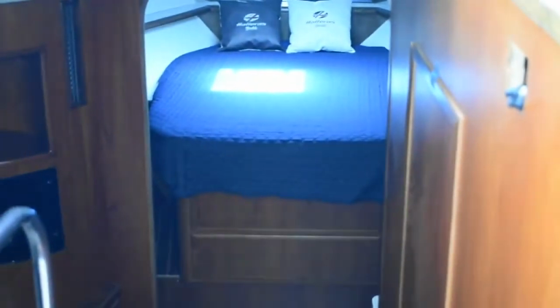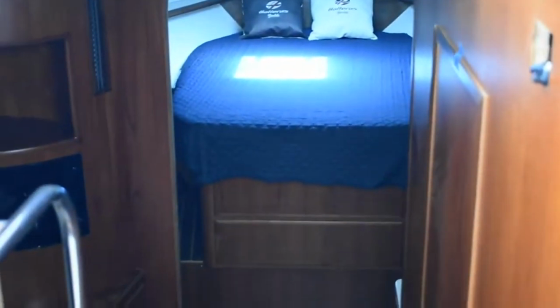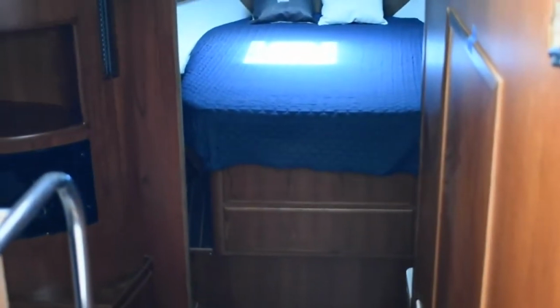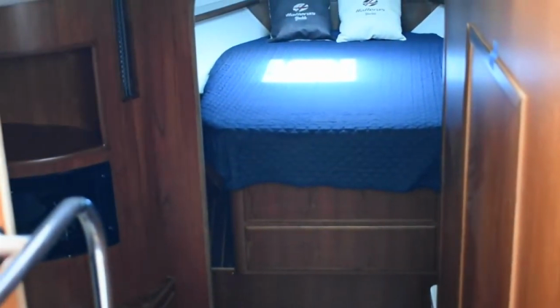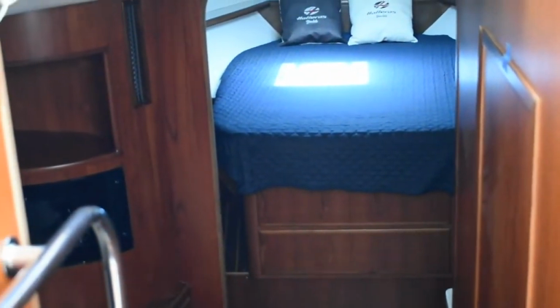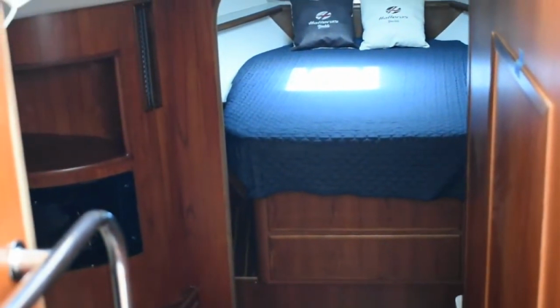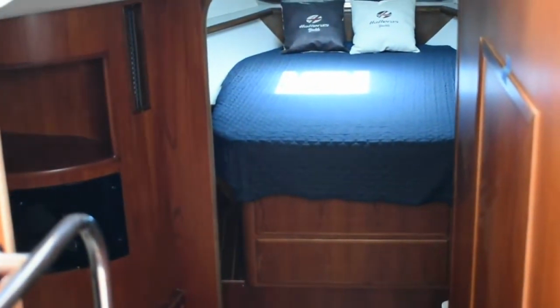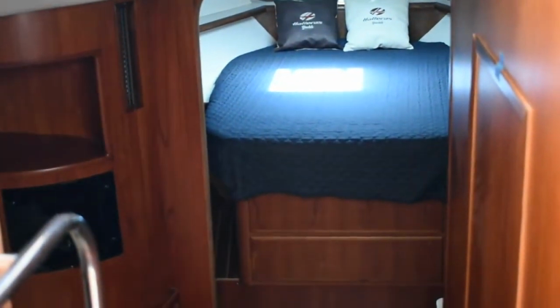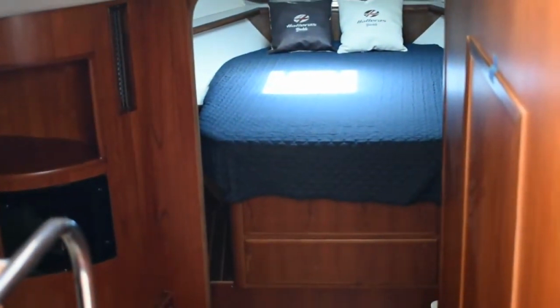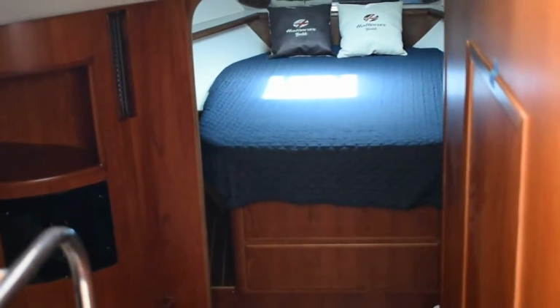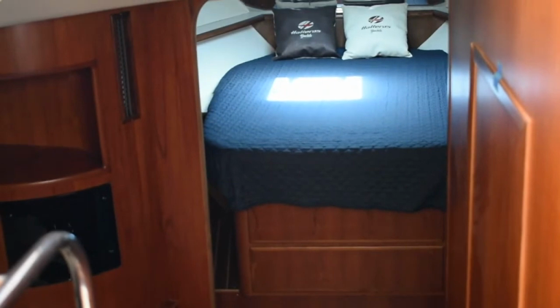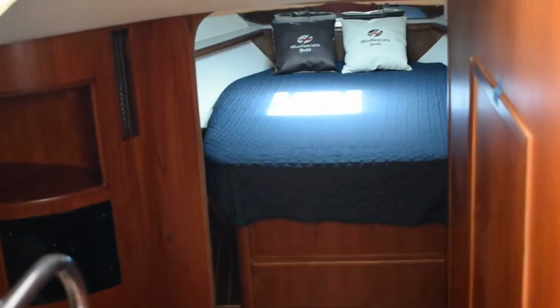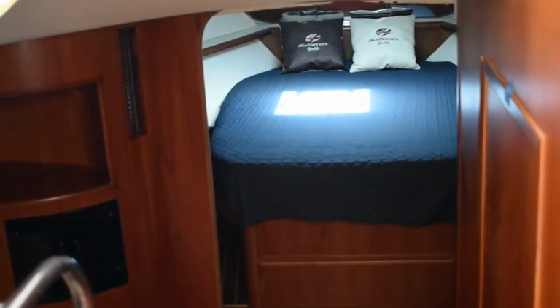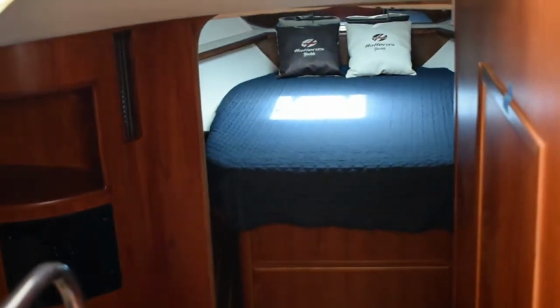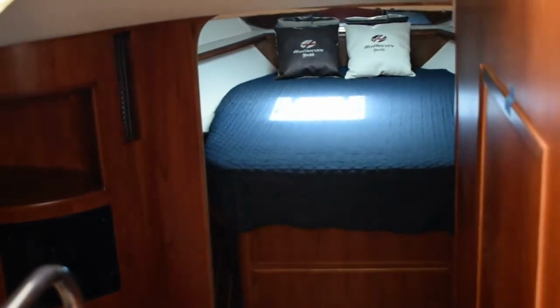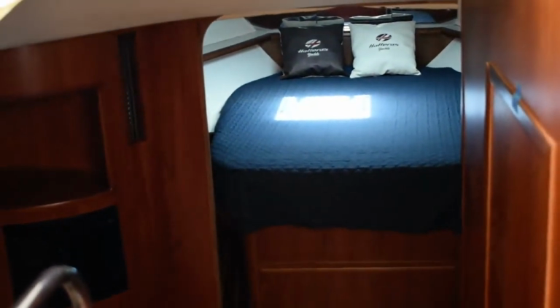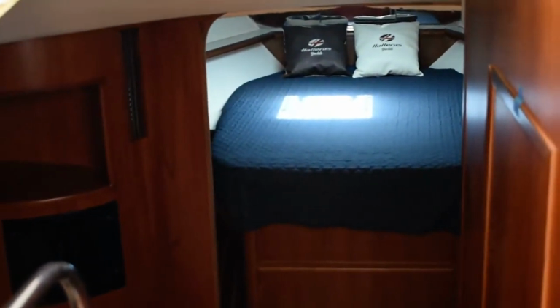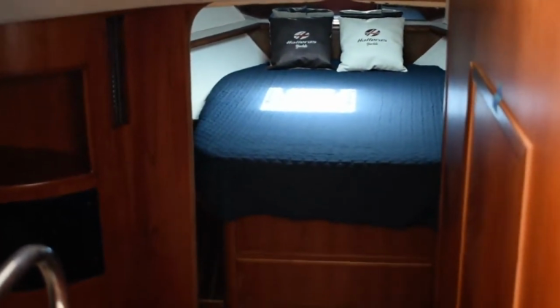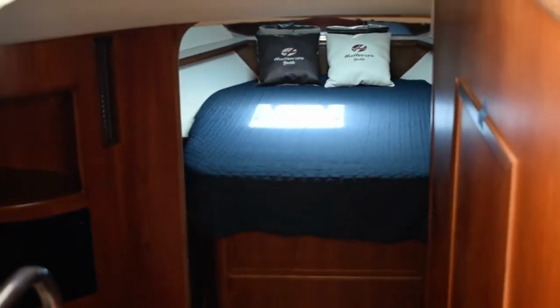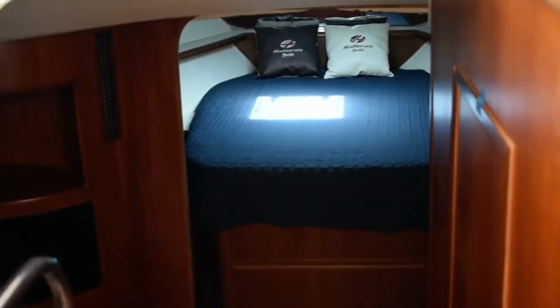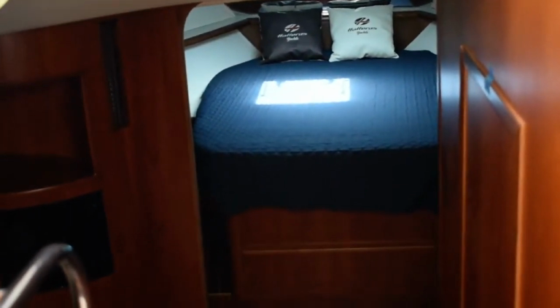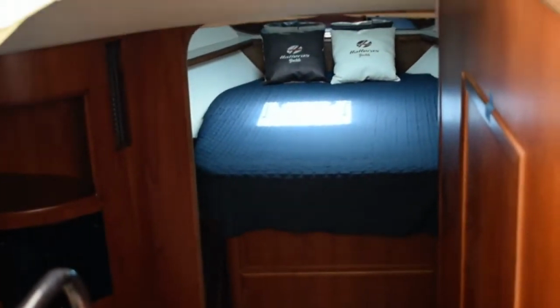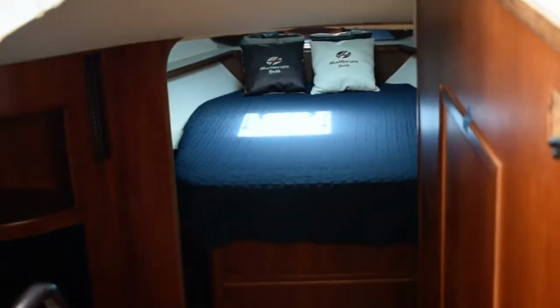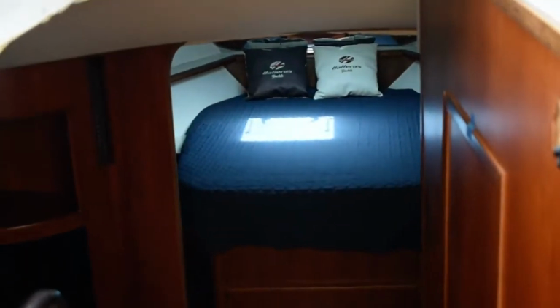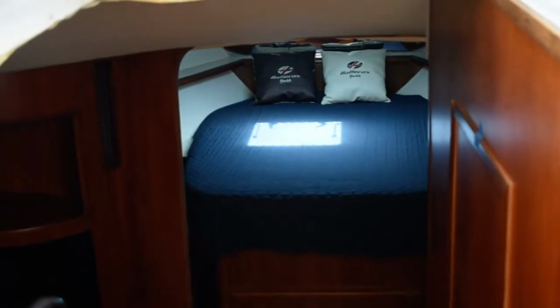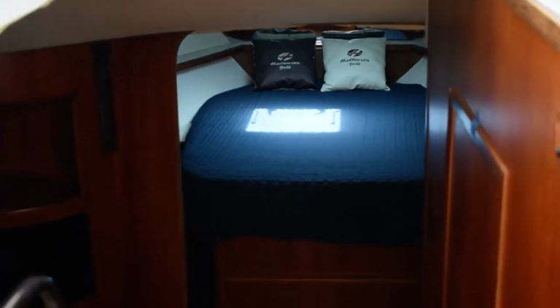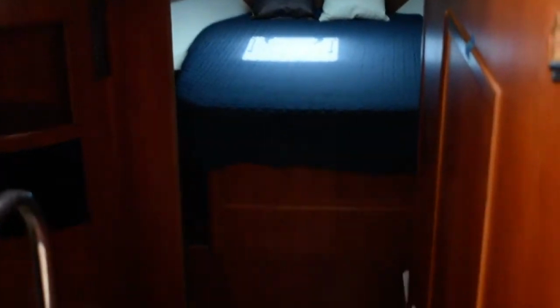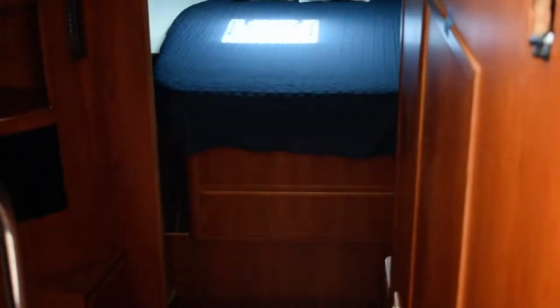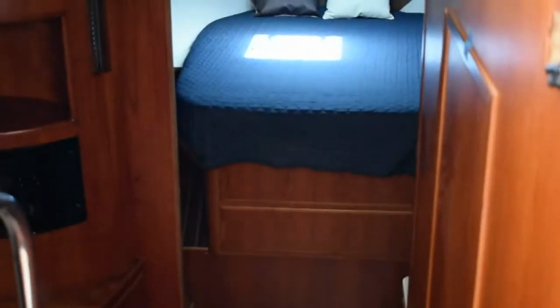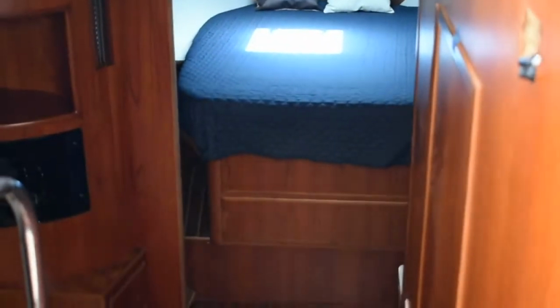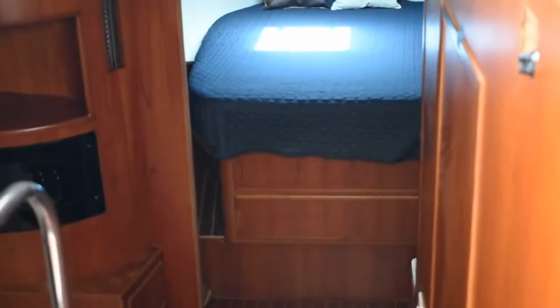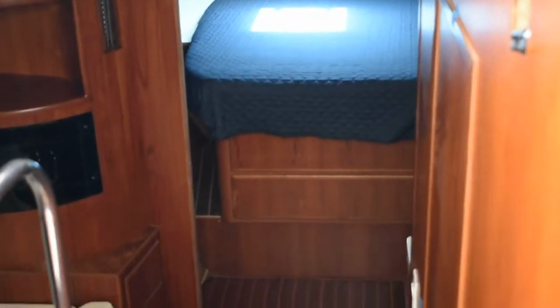Hi, this is Steve again with Boatshed Texas. We're back down here on this 1996 Hatteras 39.9 Express. I'm going to give you a walk around the interior of this boat and give you an idea of the floor plan and layout down below.